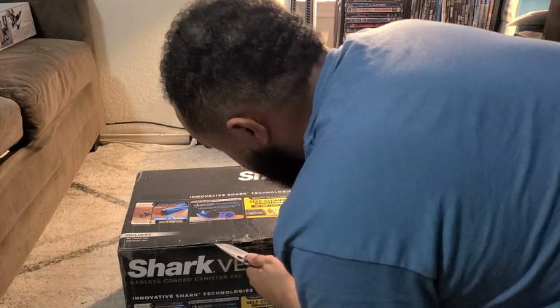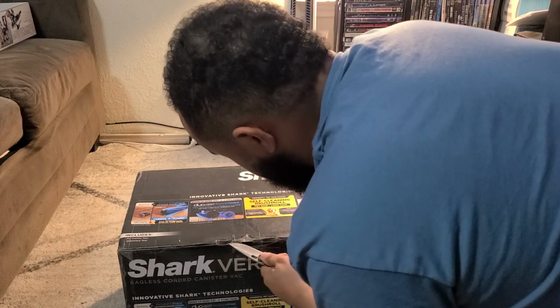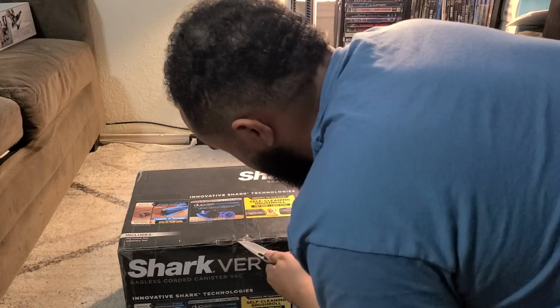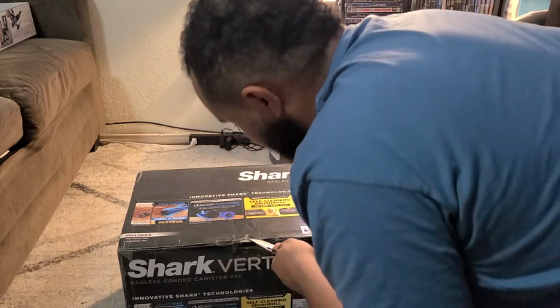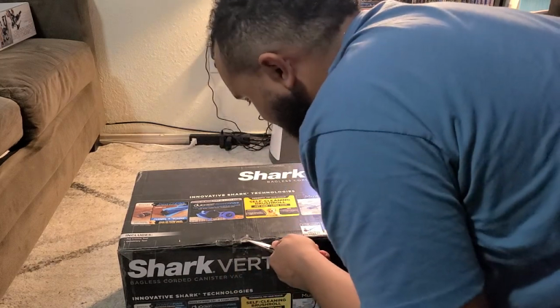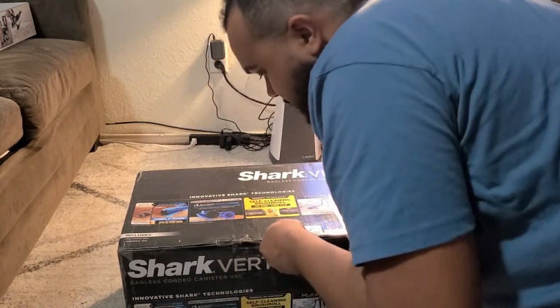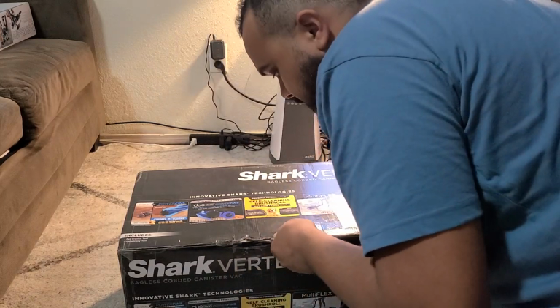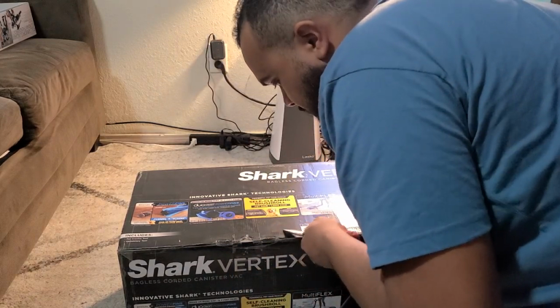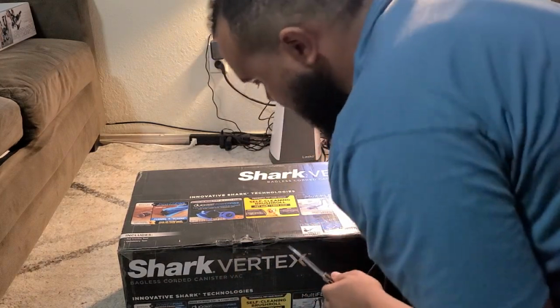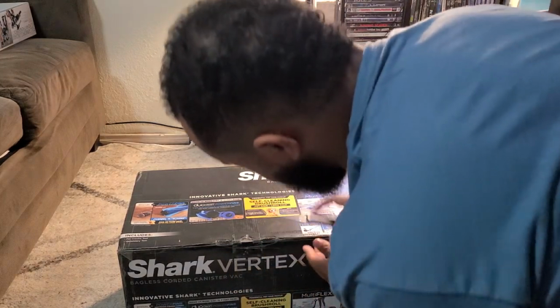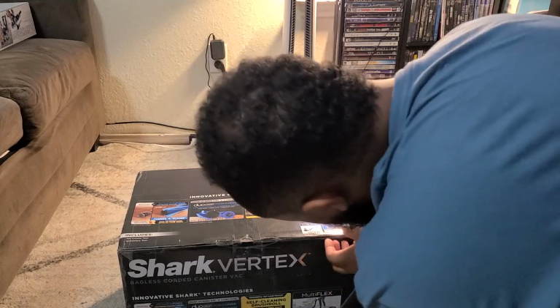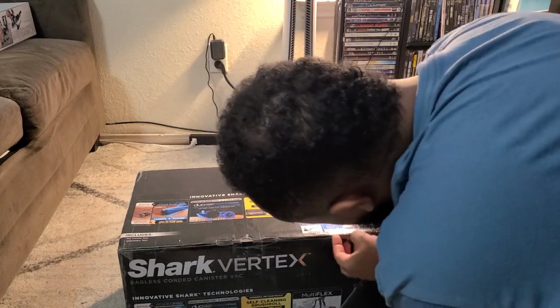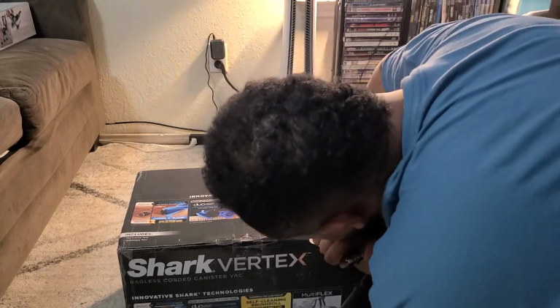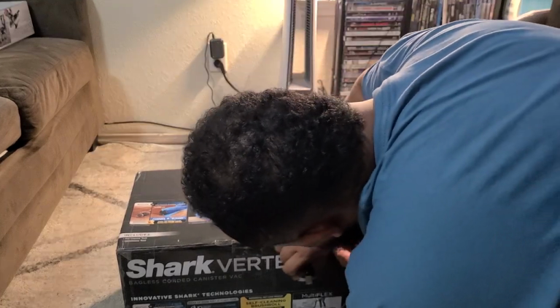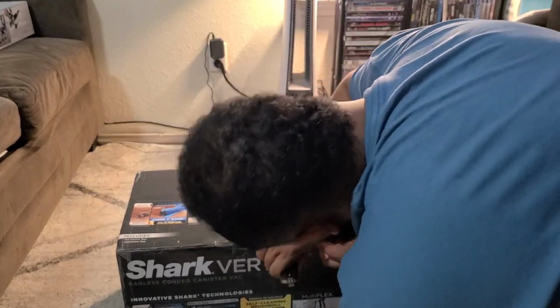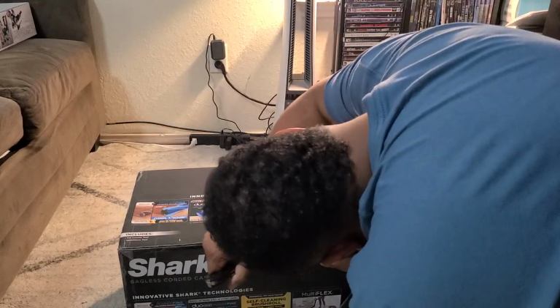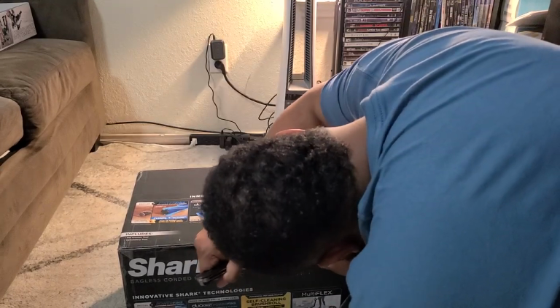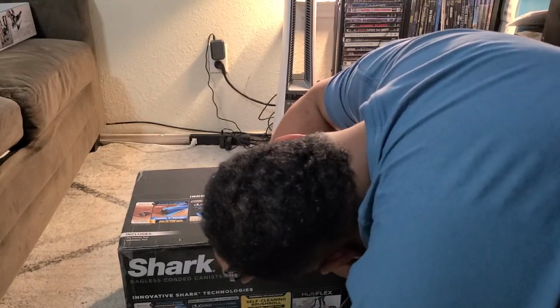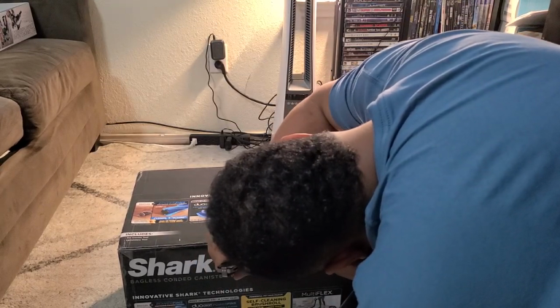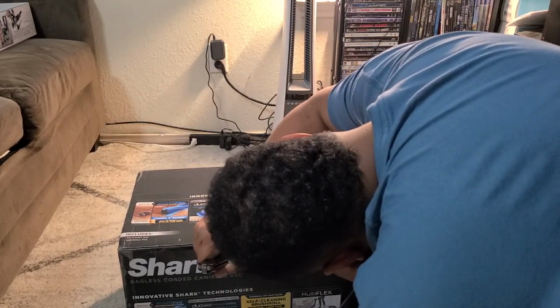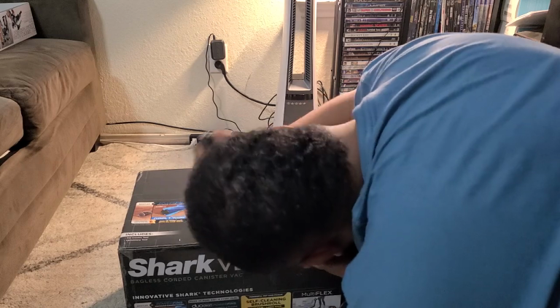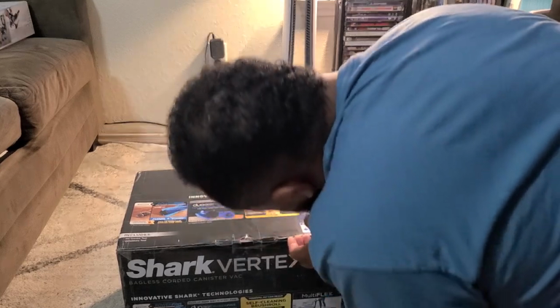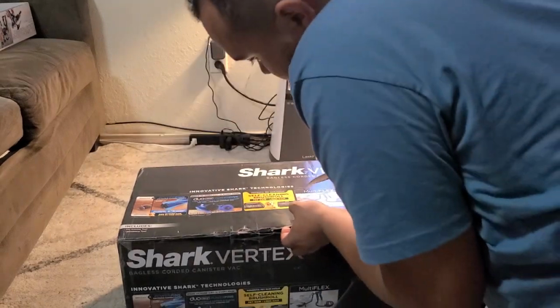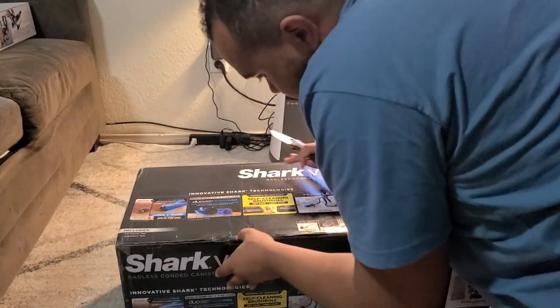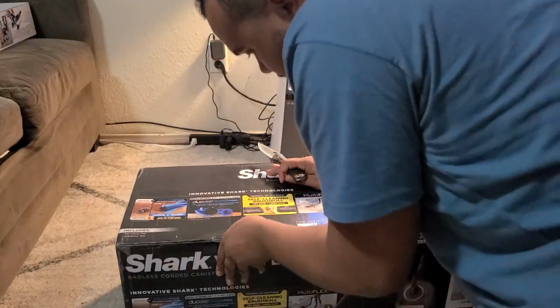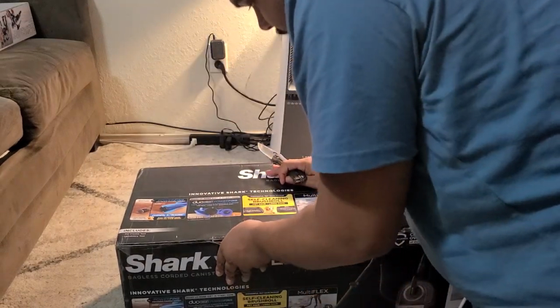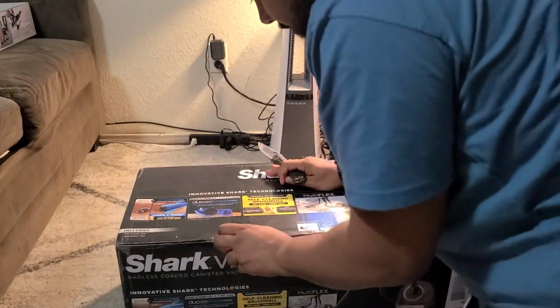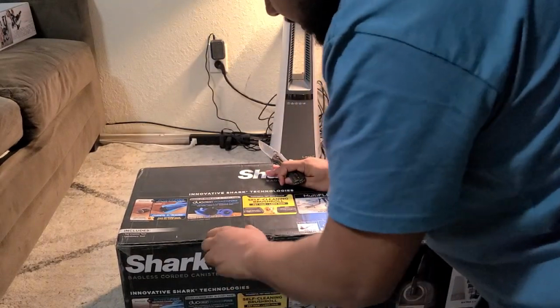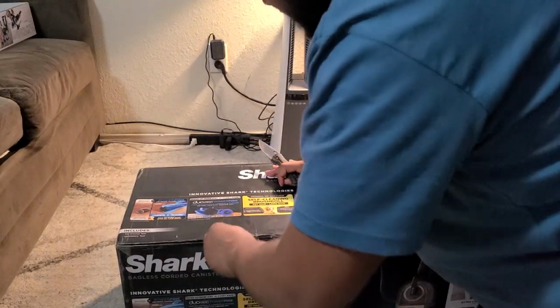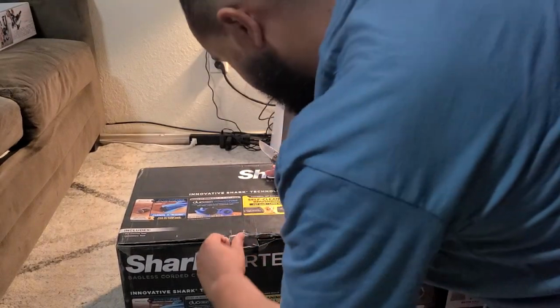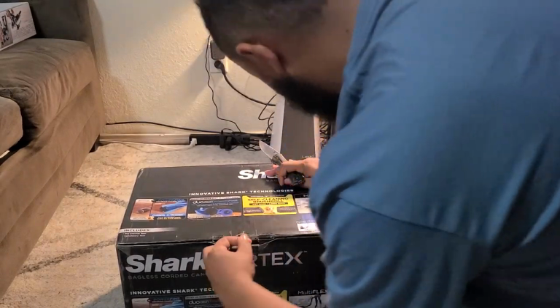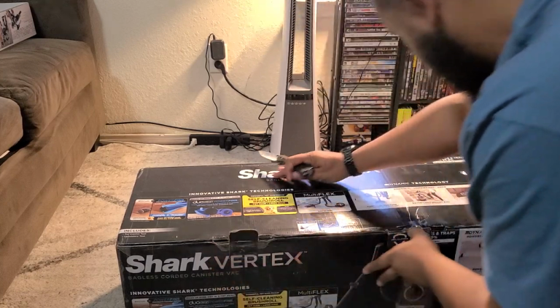Shark doesn't pay me to review their vacuums, so I want to make sure I can save a few dollars here and there. This guy did a pretty good job taping it, so let's see if we can get it open.